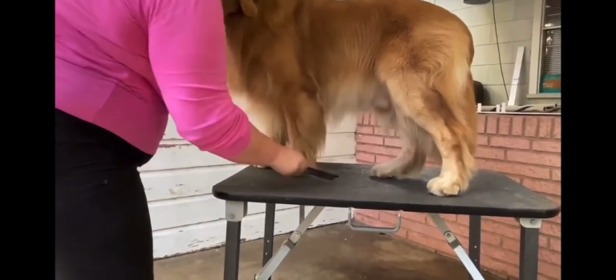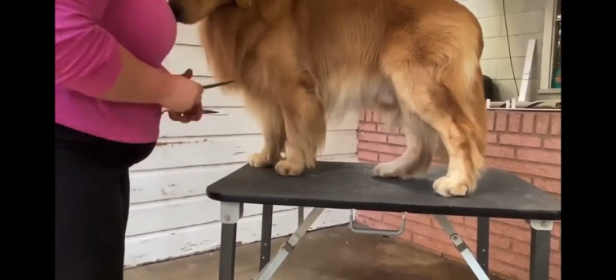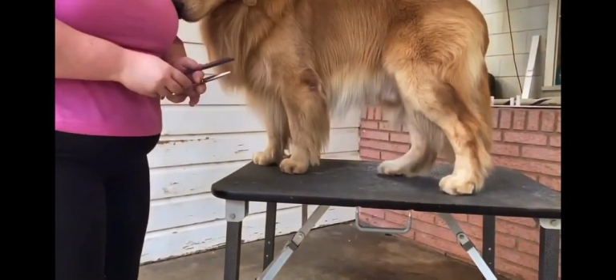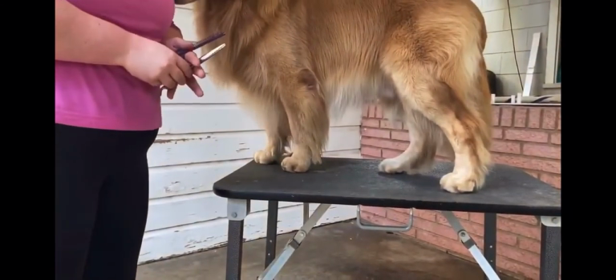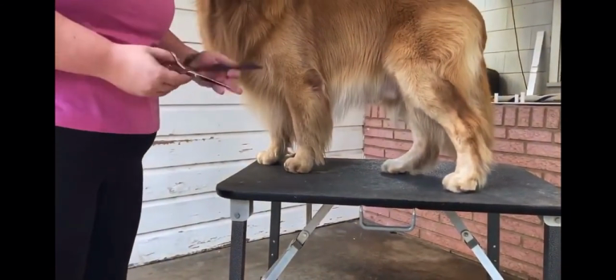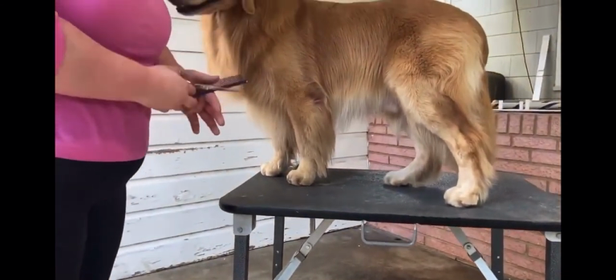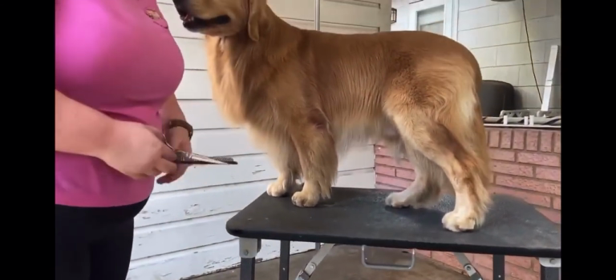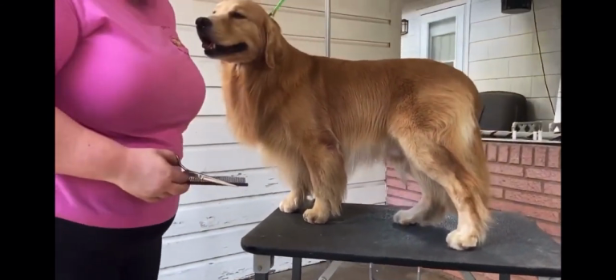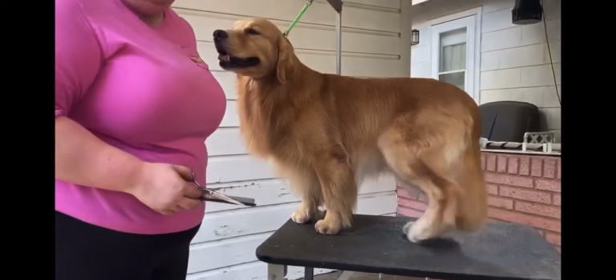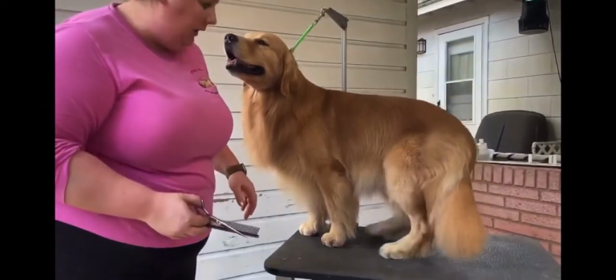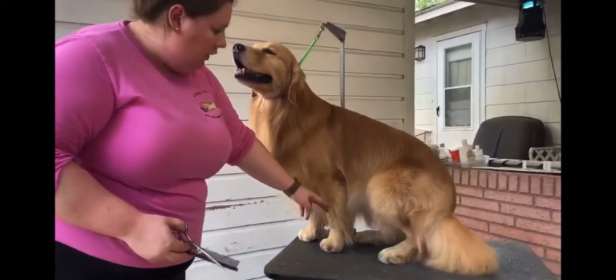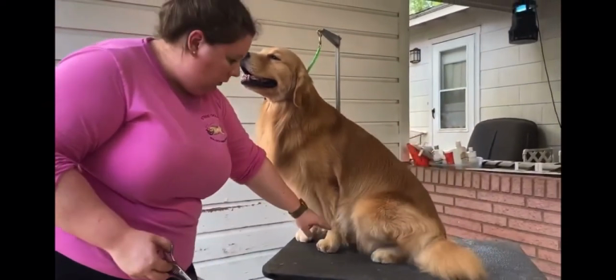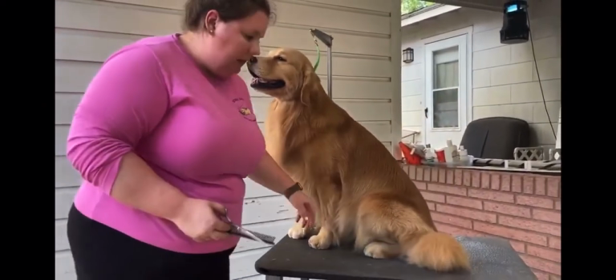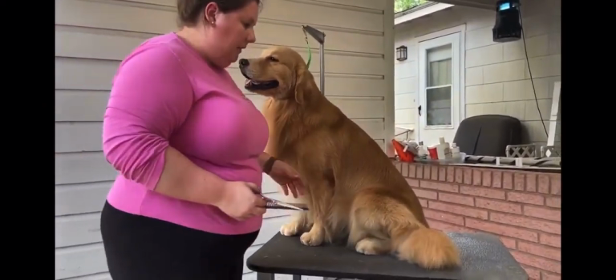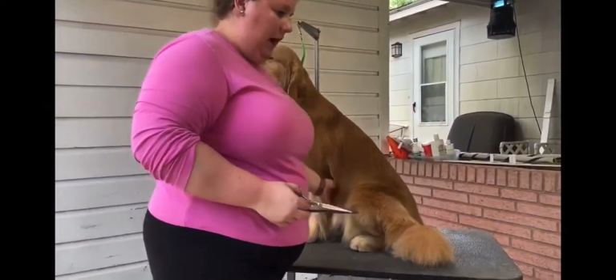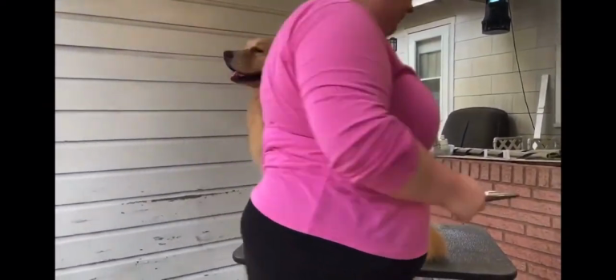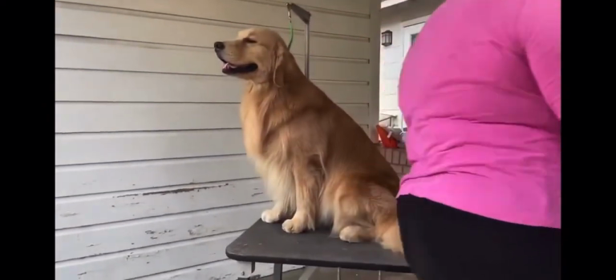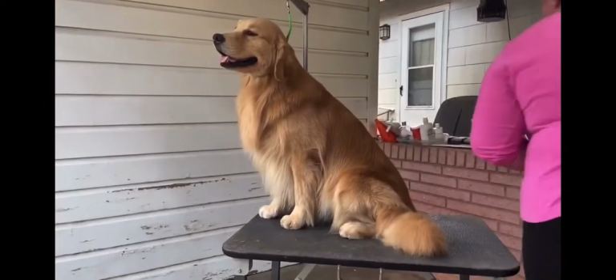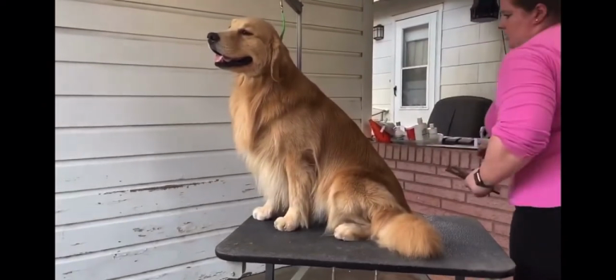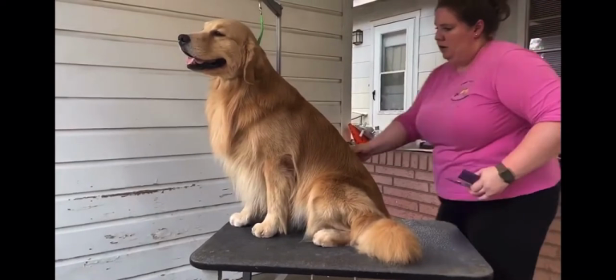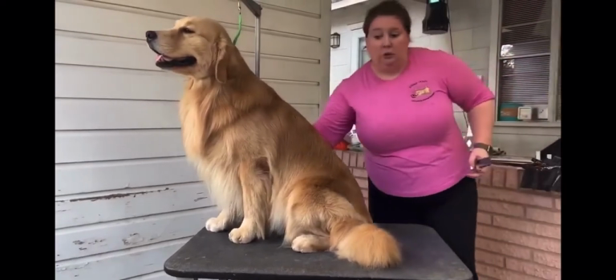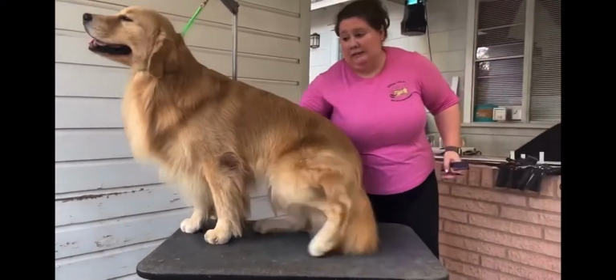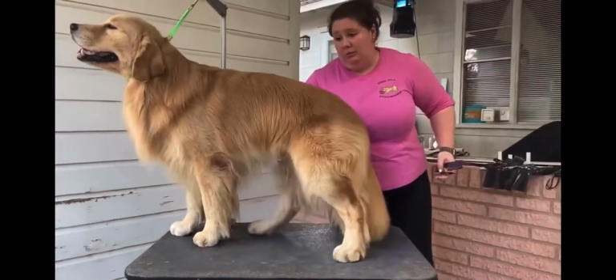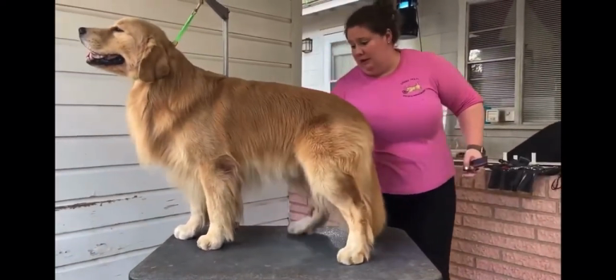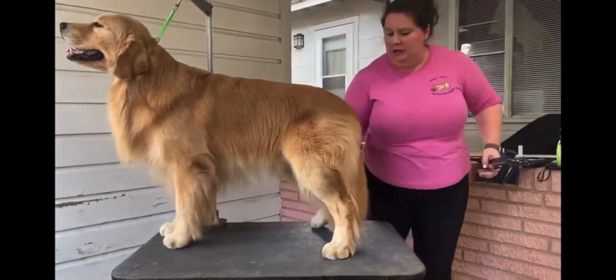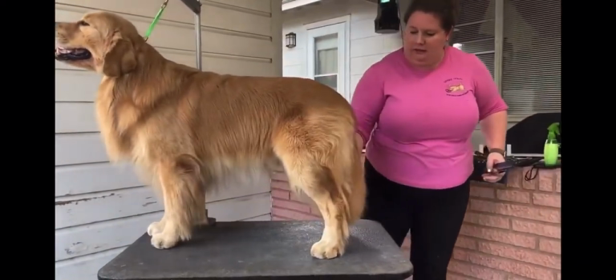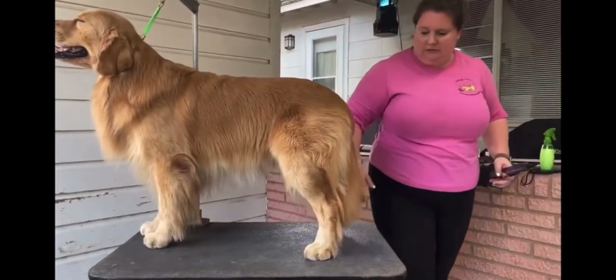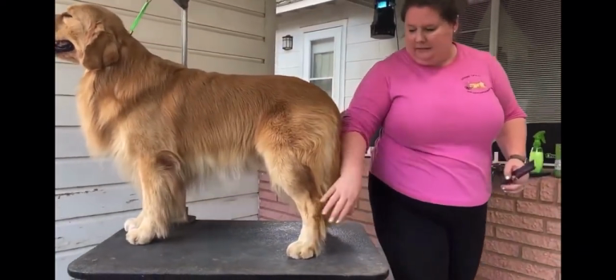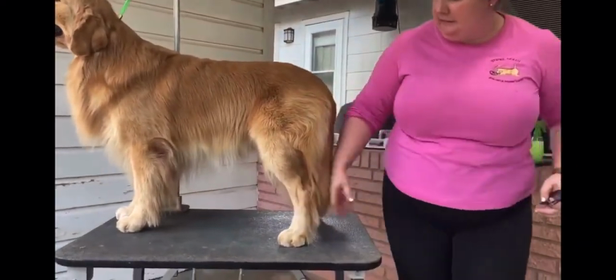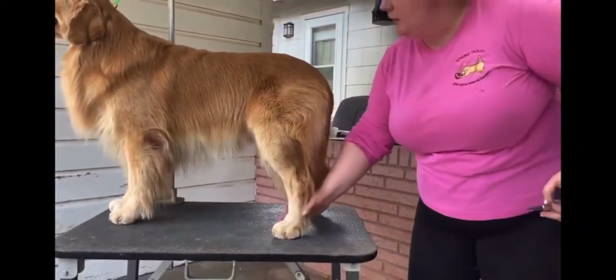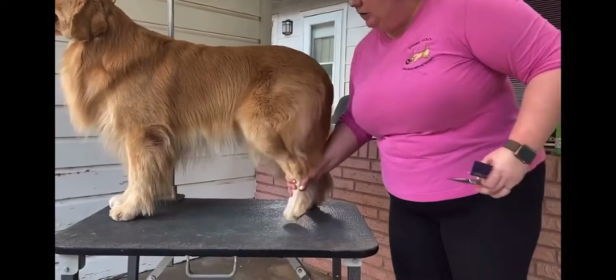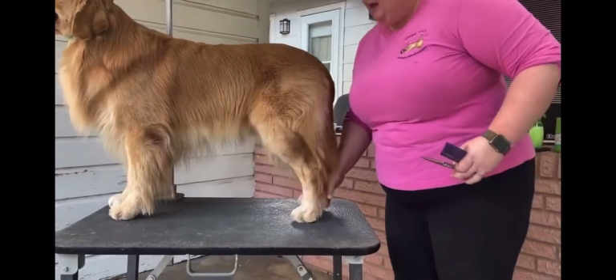If I had a dog going into brush or in a pet home that didn't want as much hair, you can always take that trim line up higher. So that's how I do my feathers. Let's move on to the next easiest thing, which is tails.